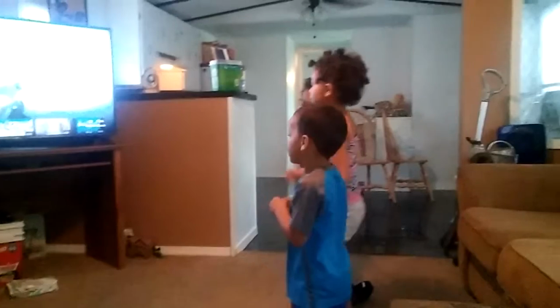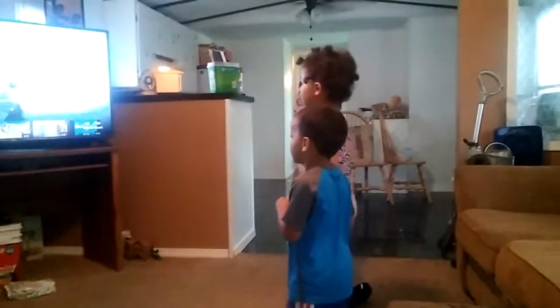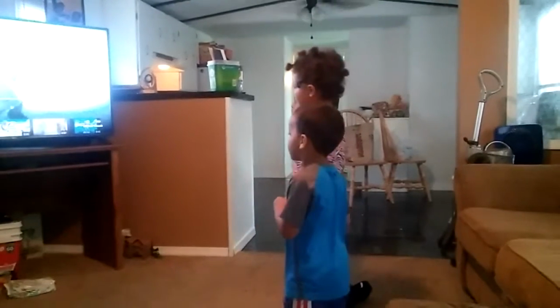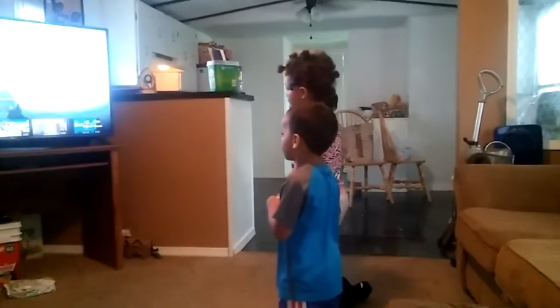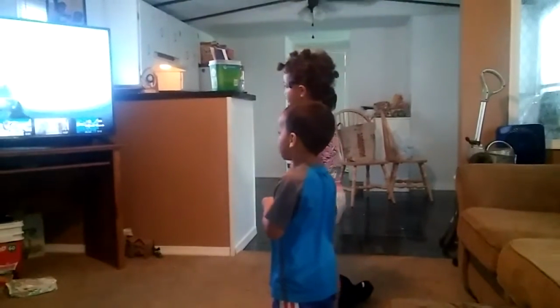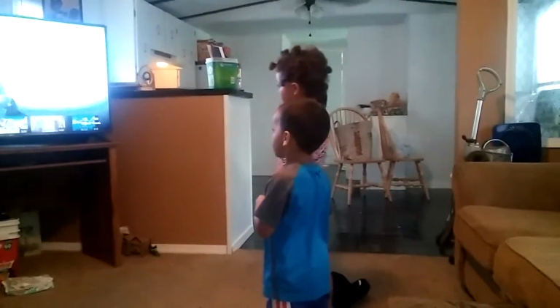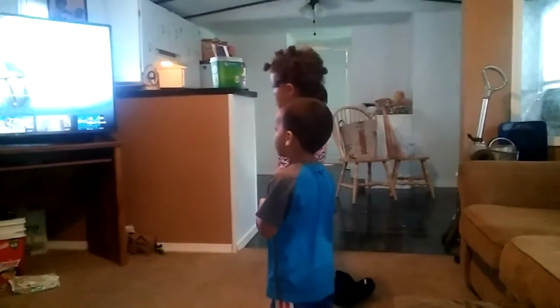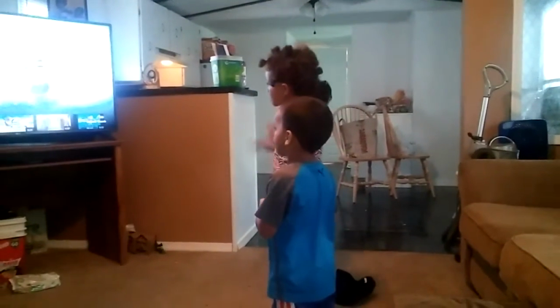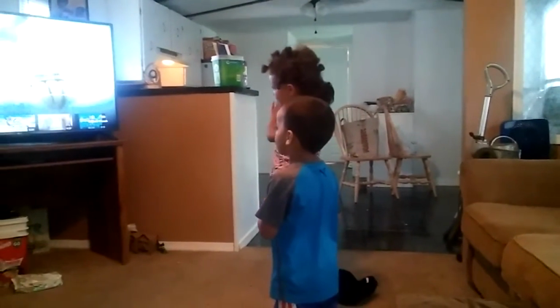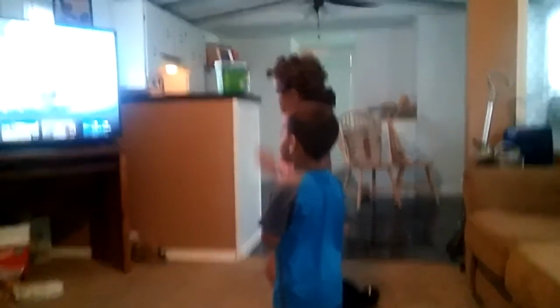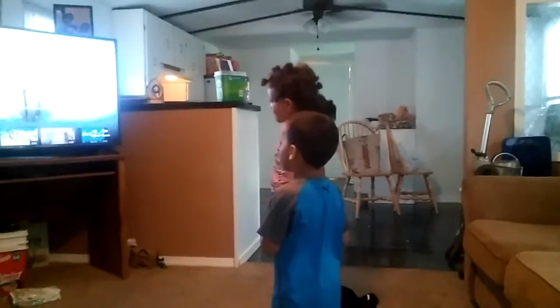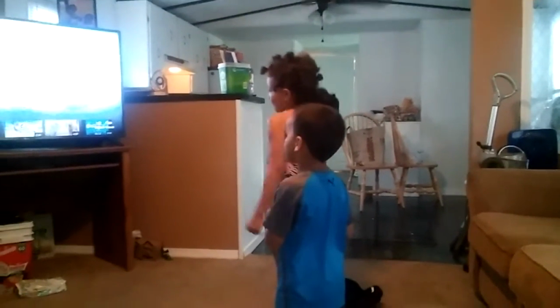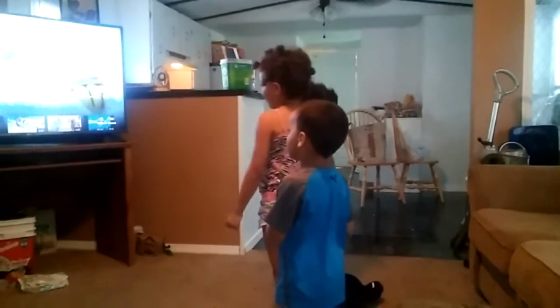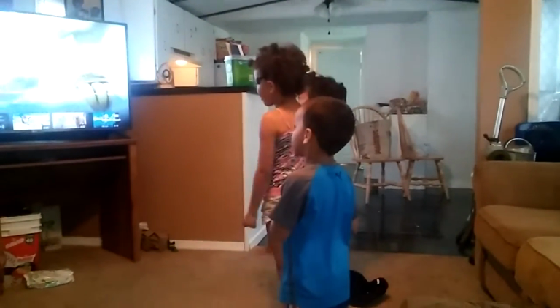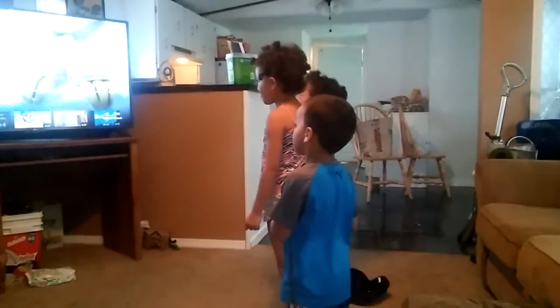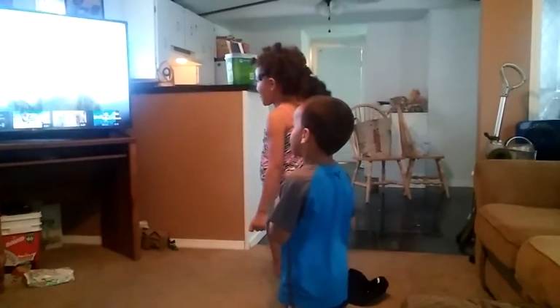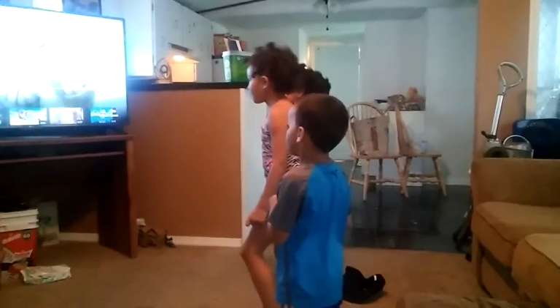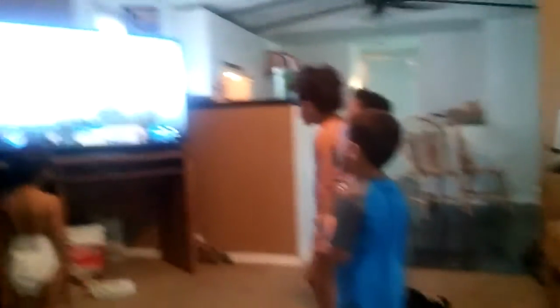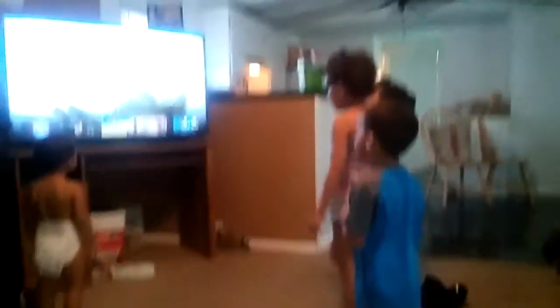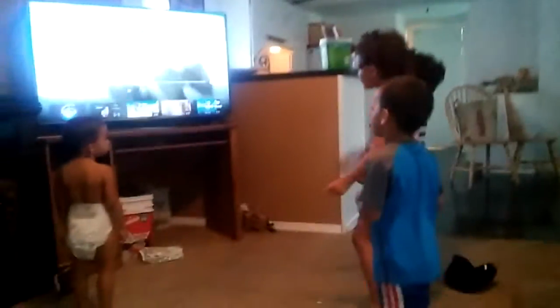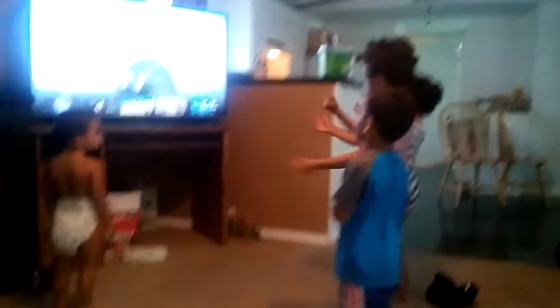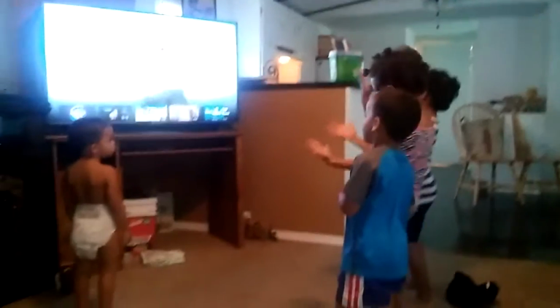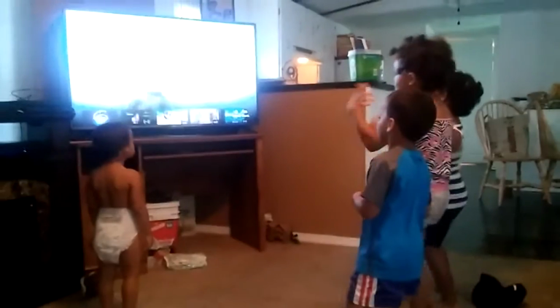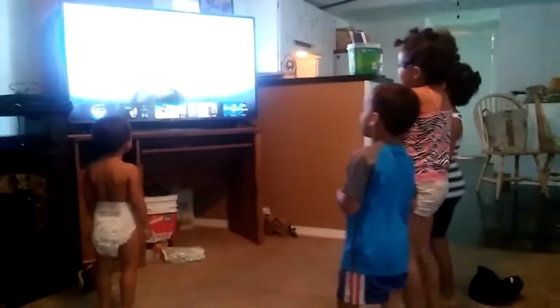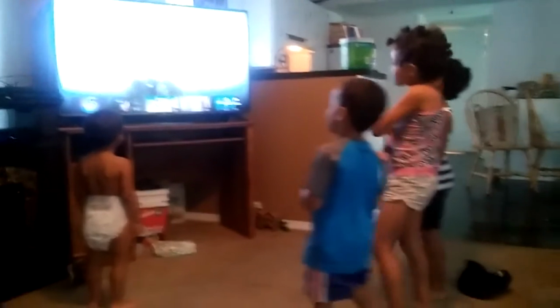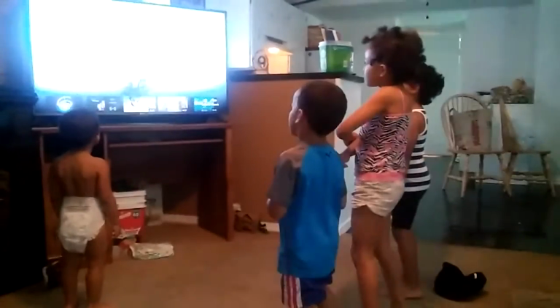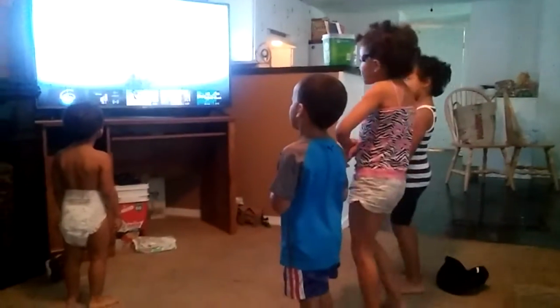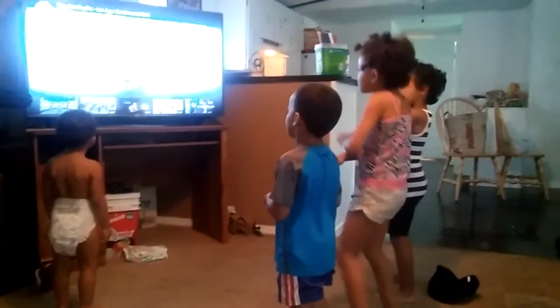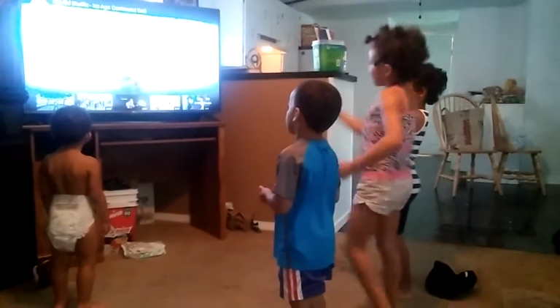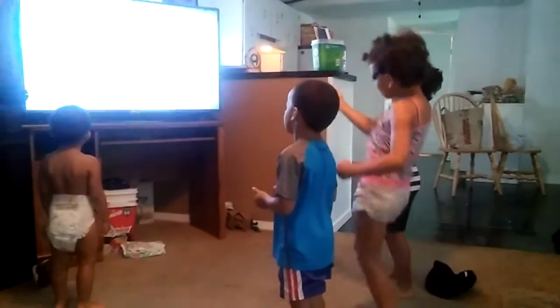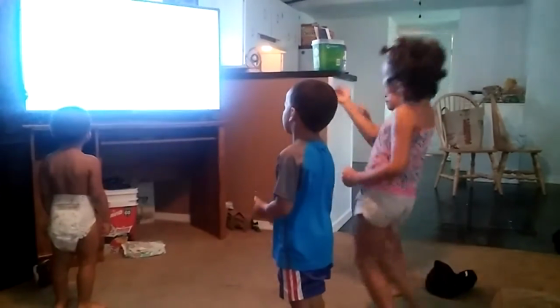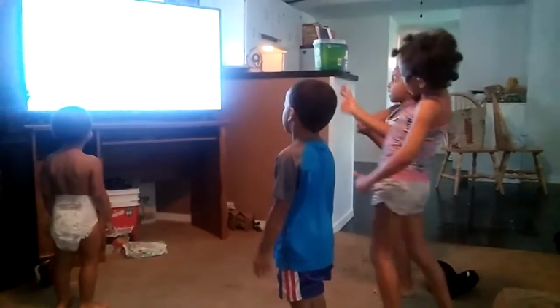This new day is the Continental Drift. It's time to get above your feet. It's easy to do, just follow me.